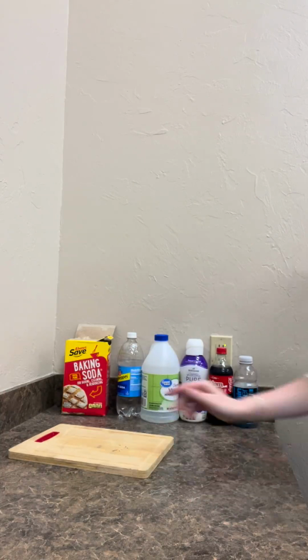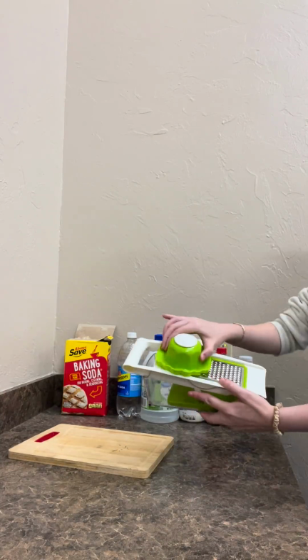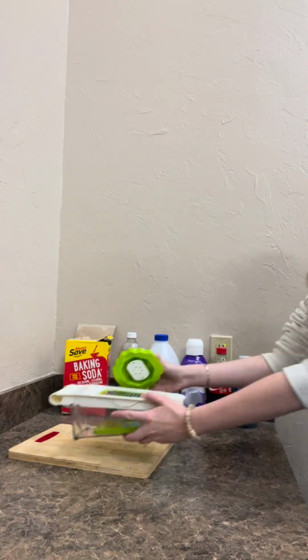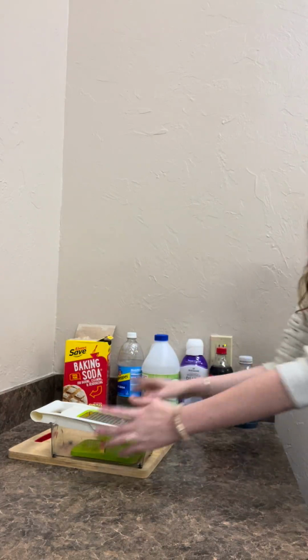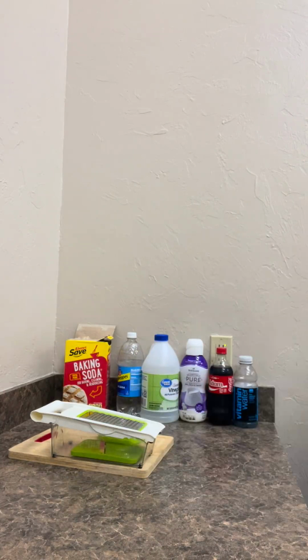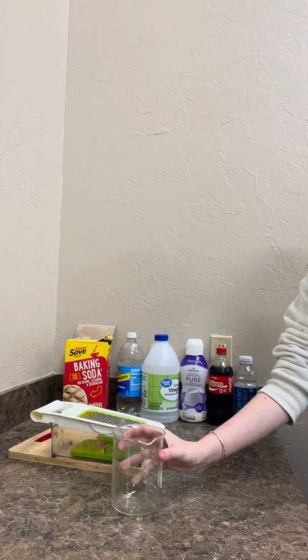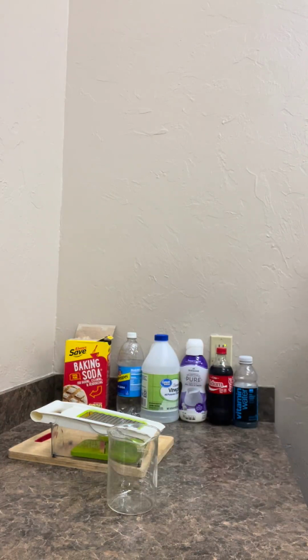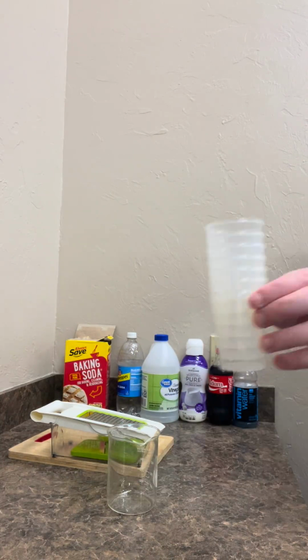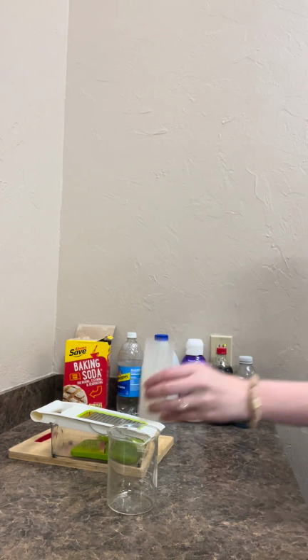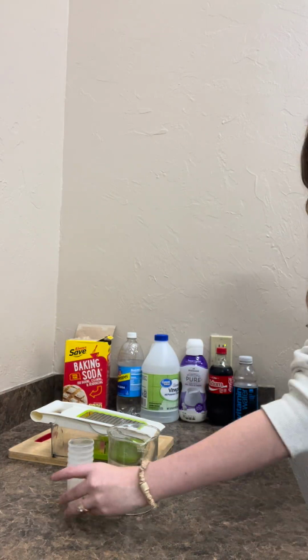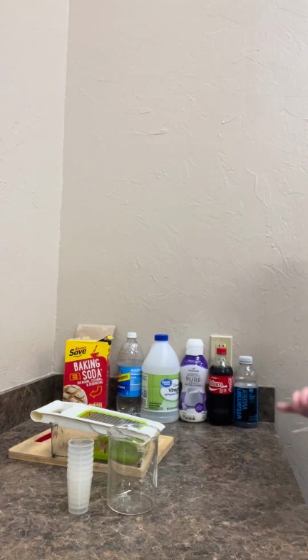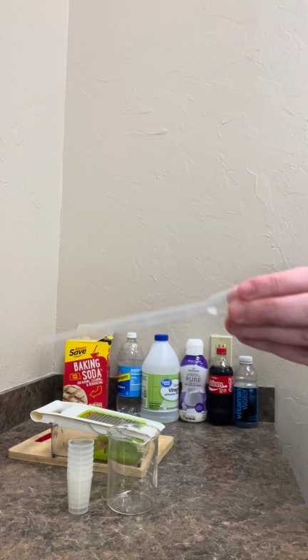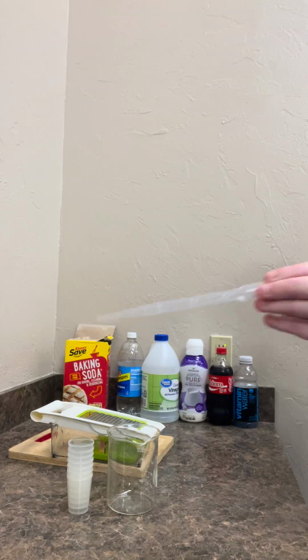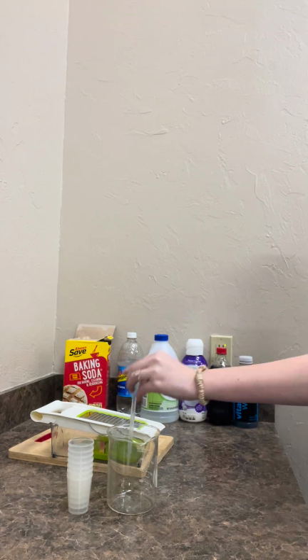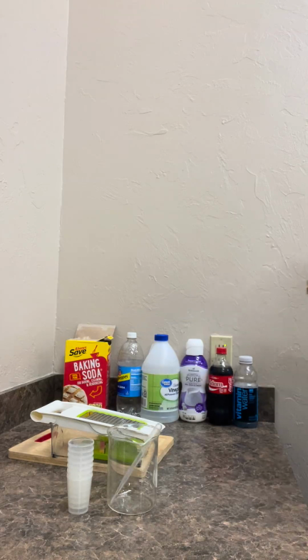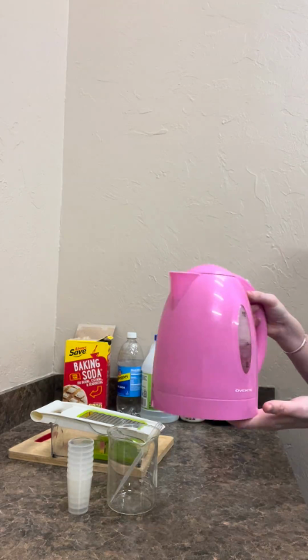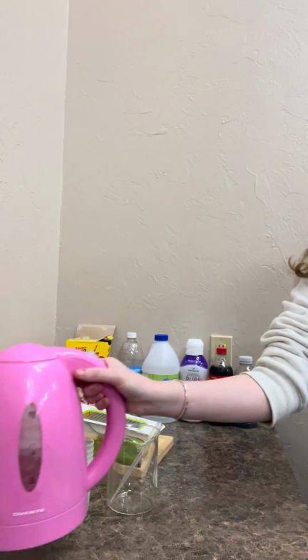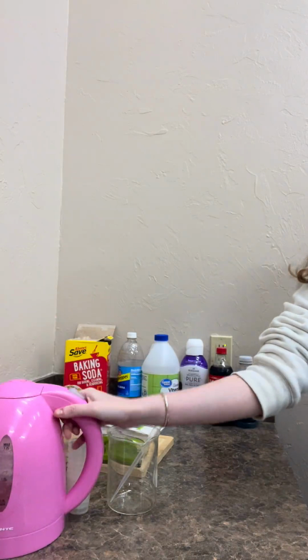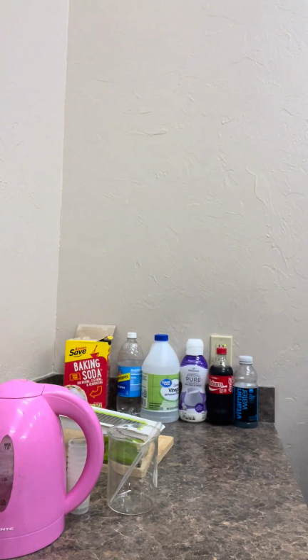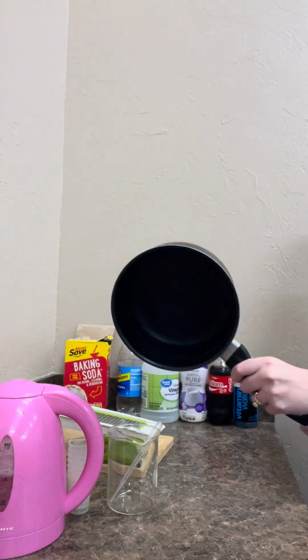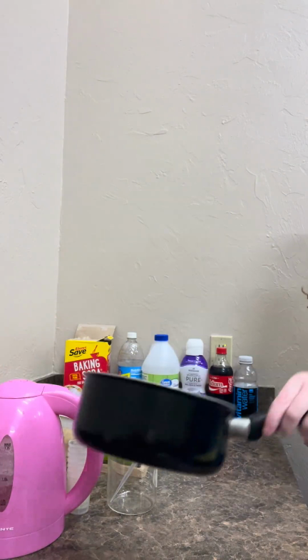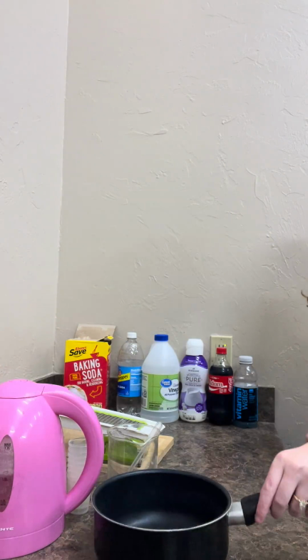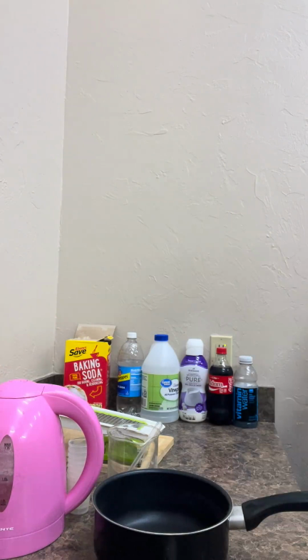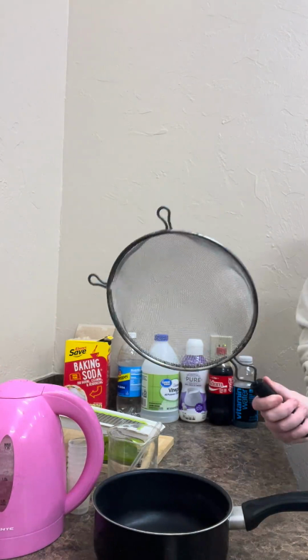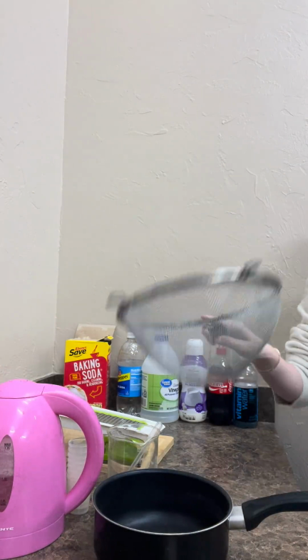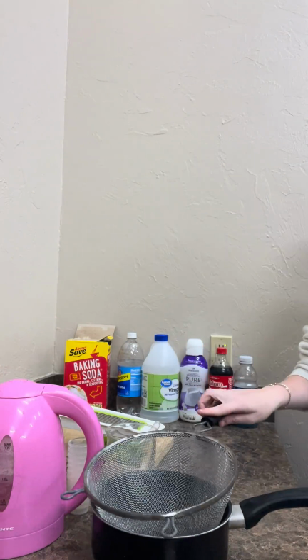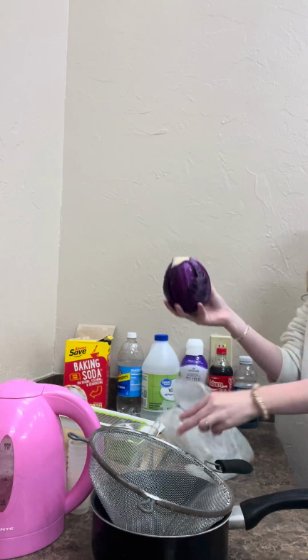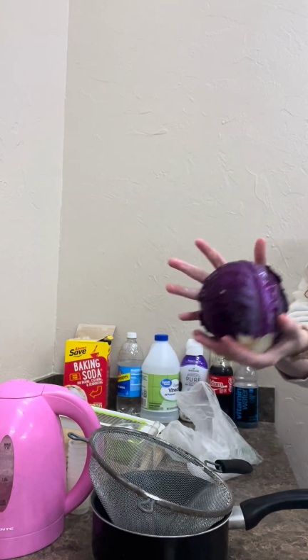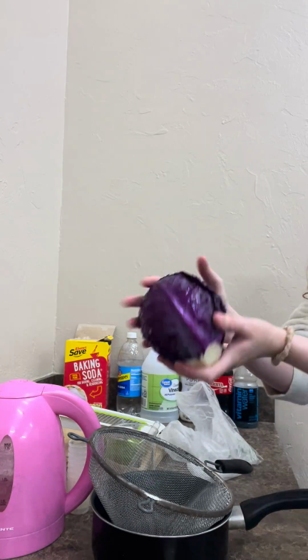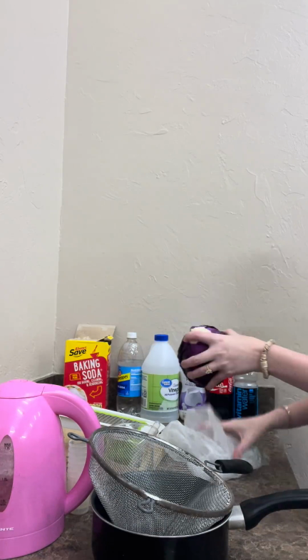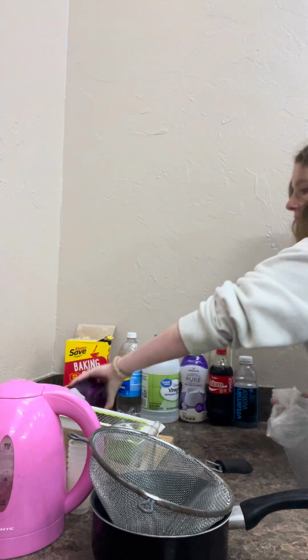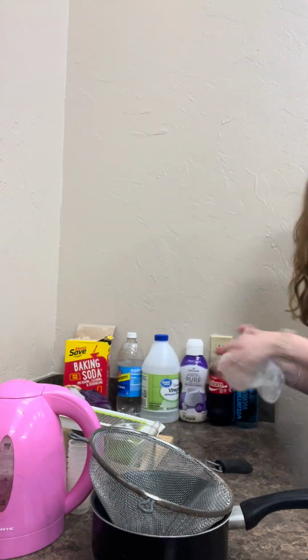Then get a cutting board, a grater, a glass beaker, some cups, a little pipette, a kettle, a pot or deep pan, and then a sieve and a red cabbage.